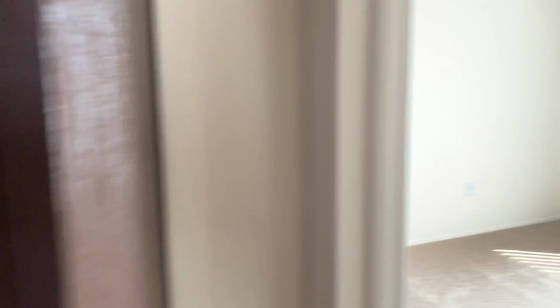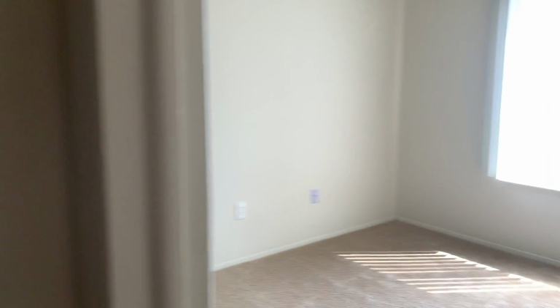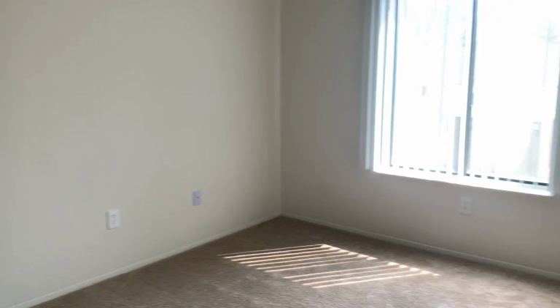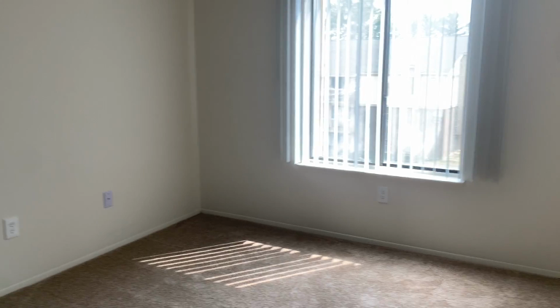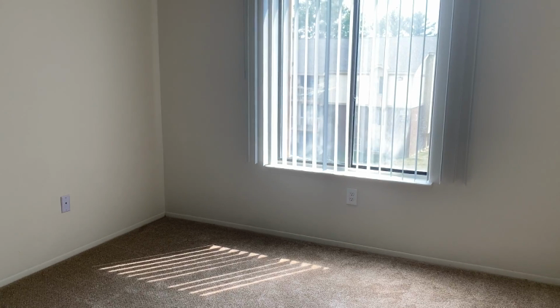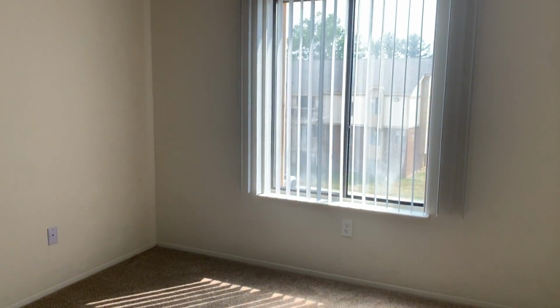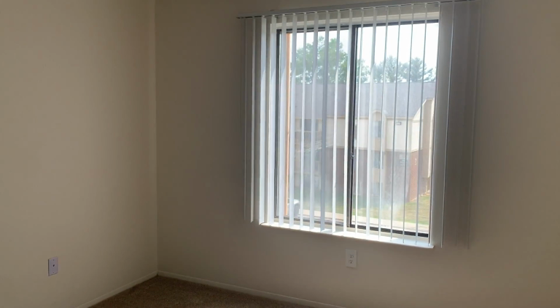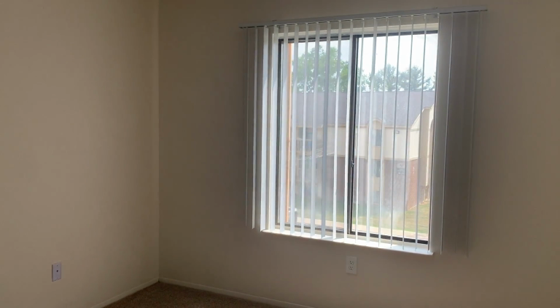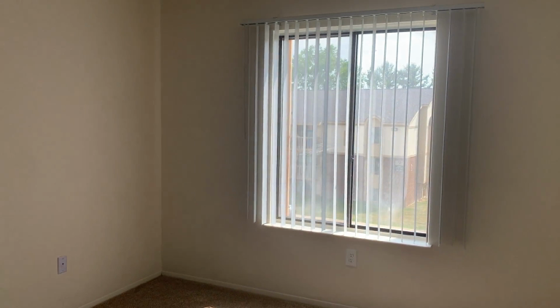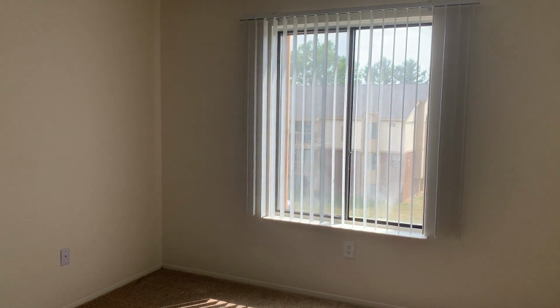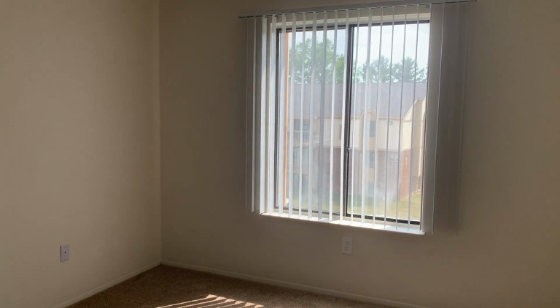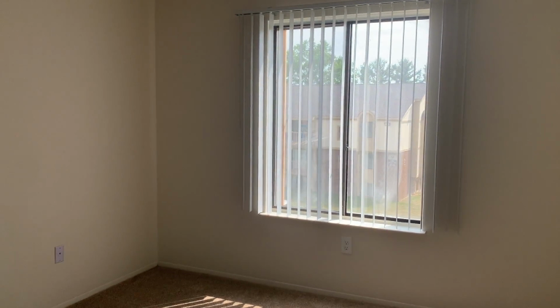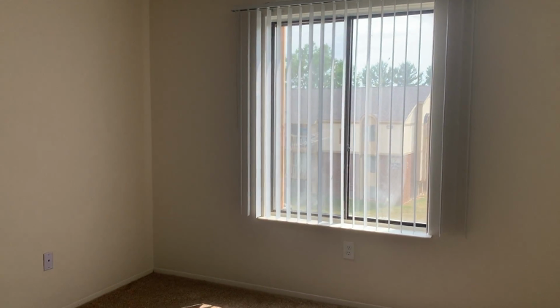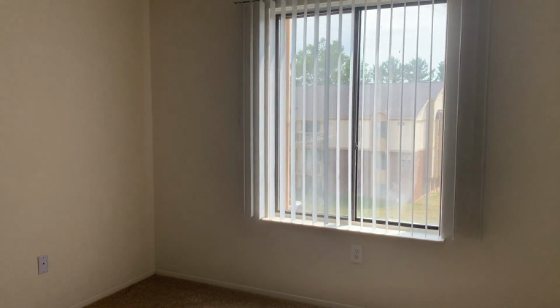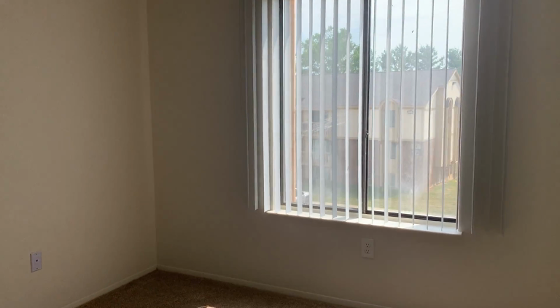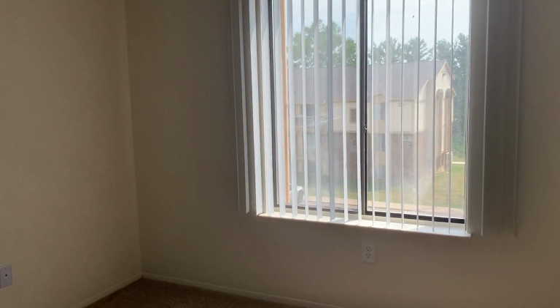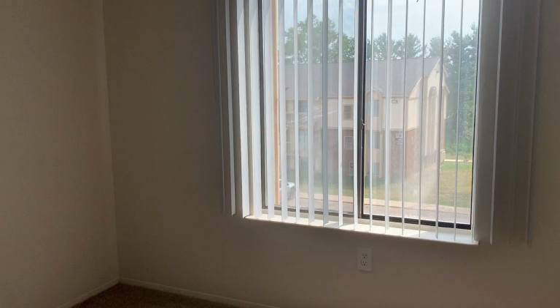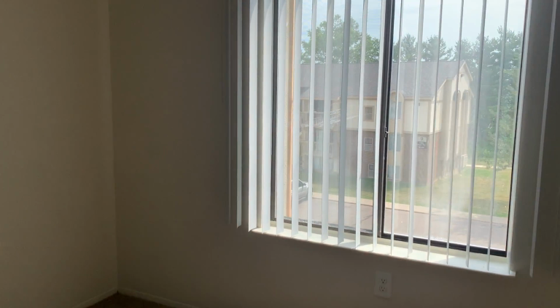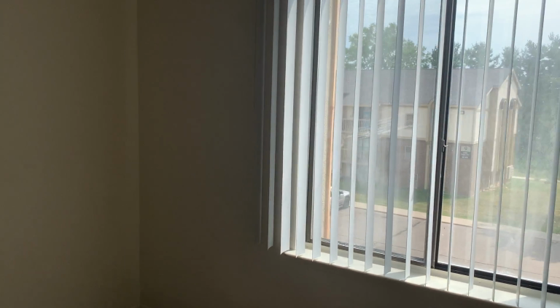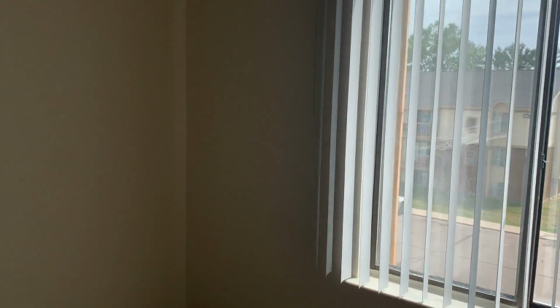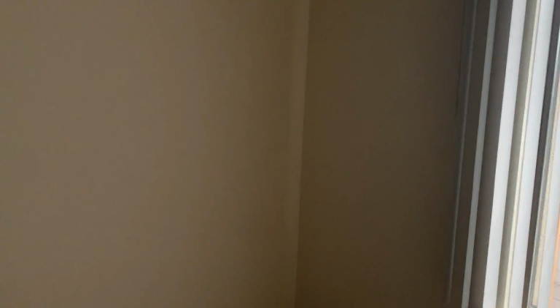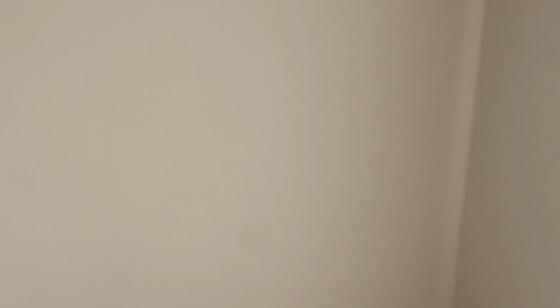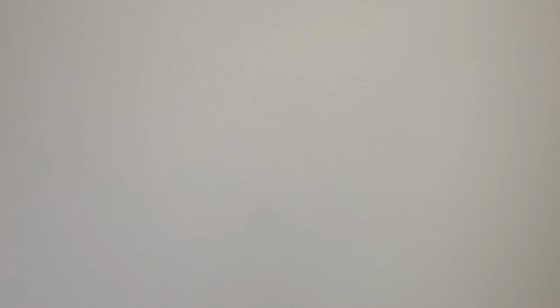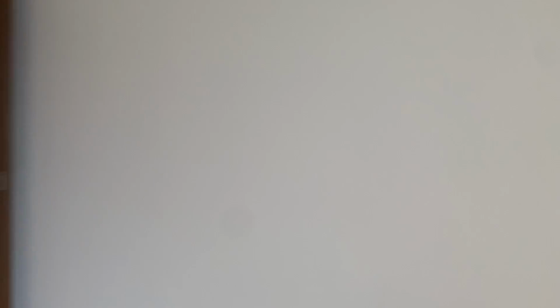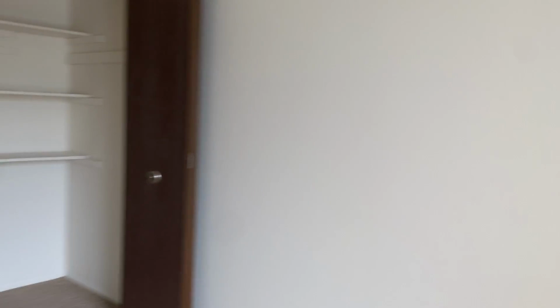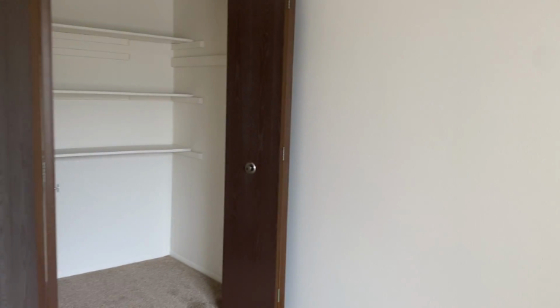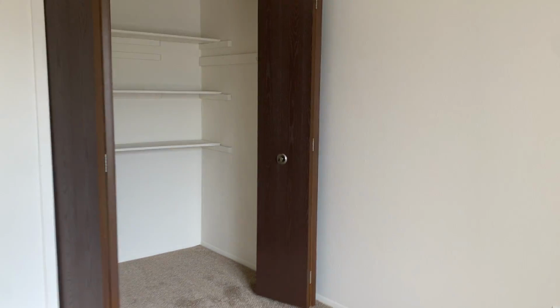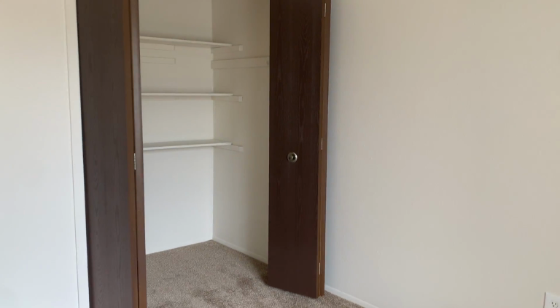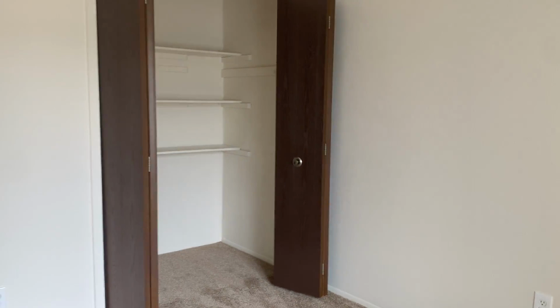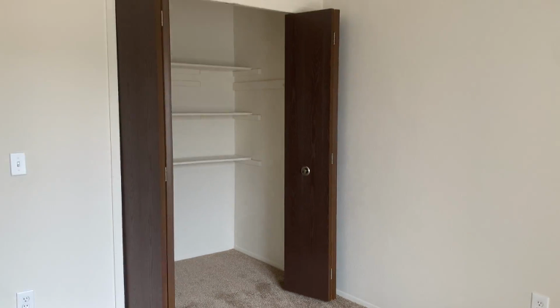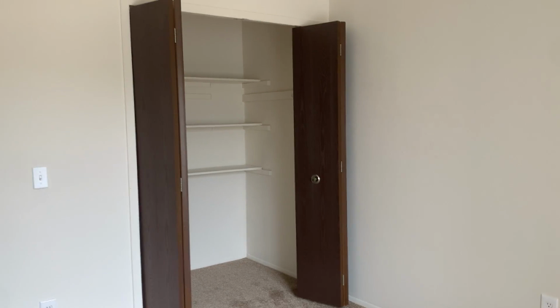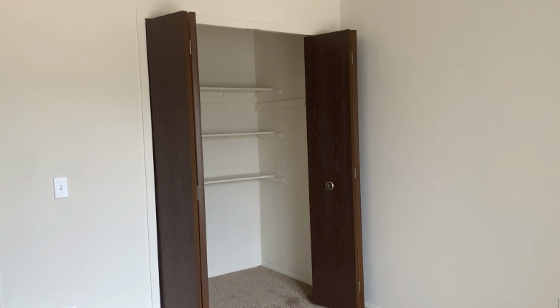And in the second bedroom, there's another garden view window. Just to let you know, blinds are included. There's also another spacious closet.